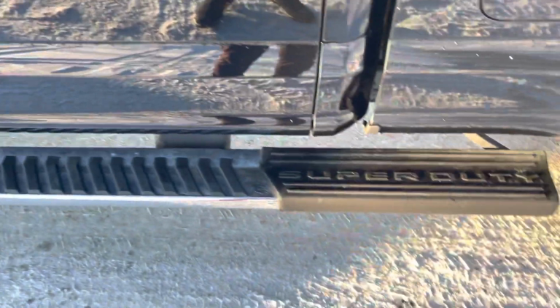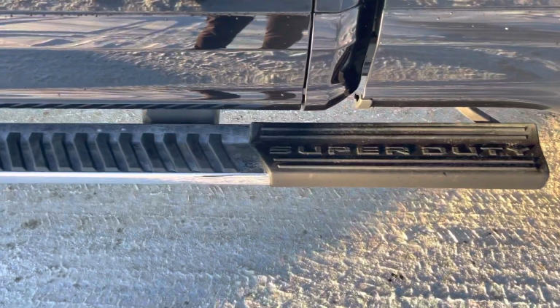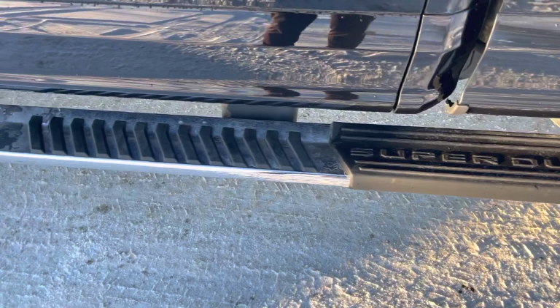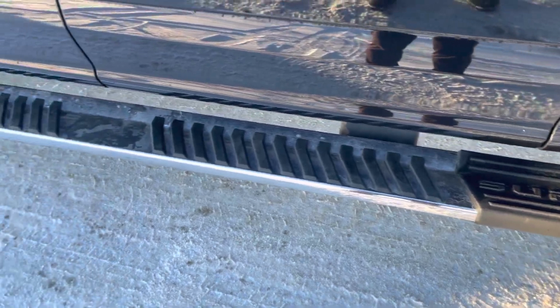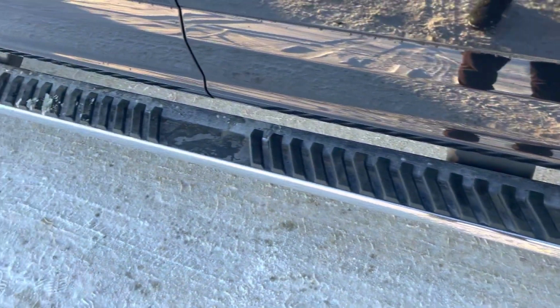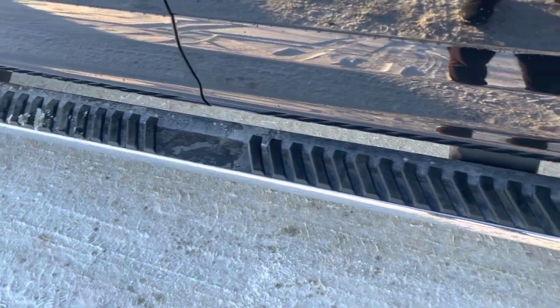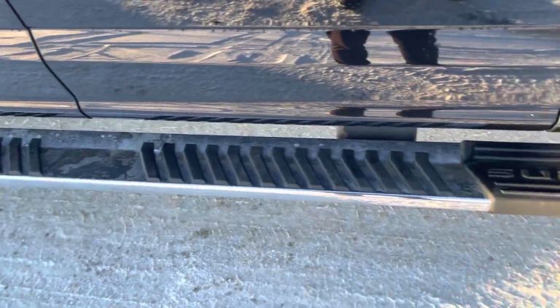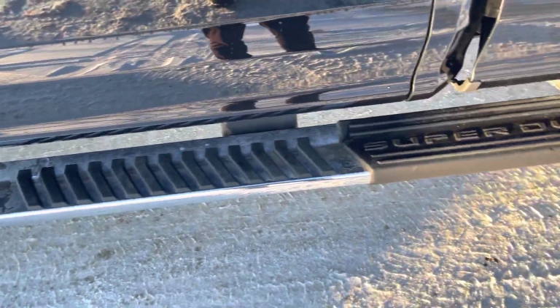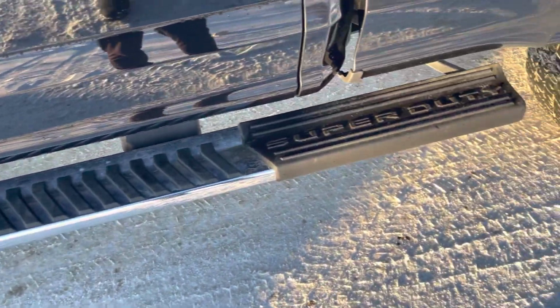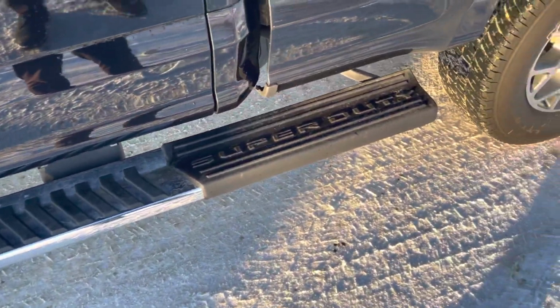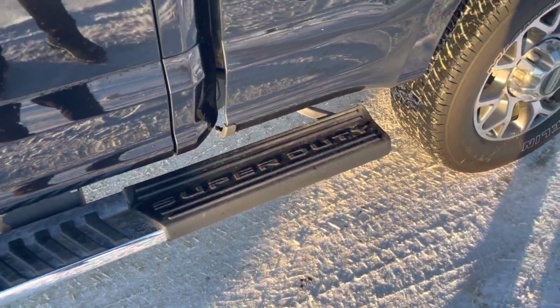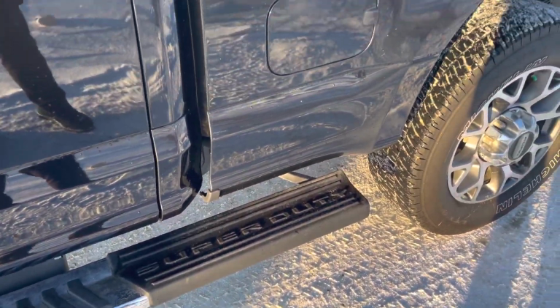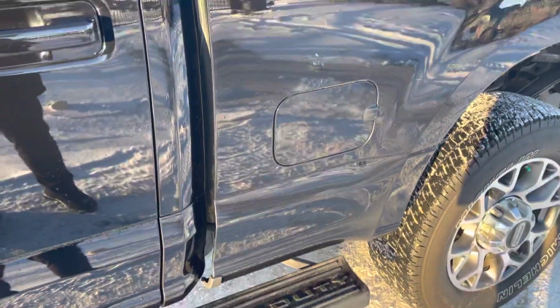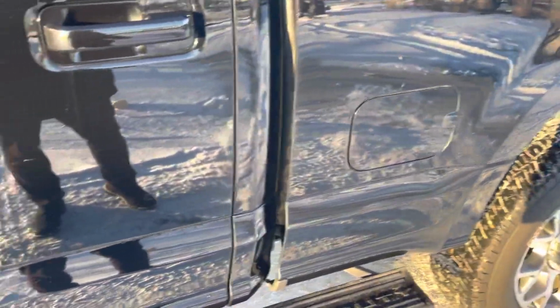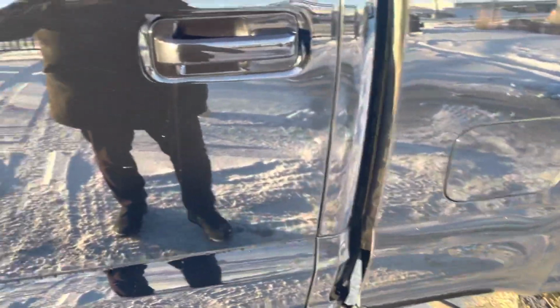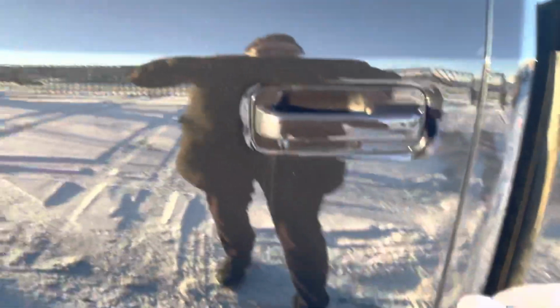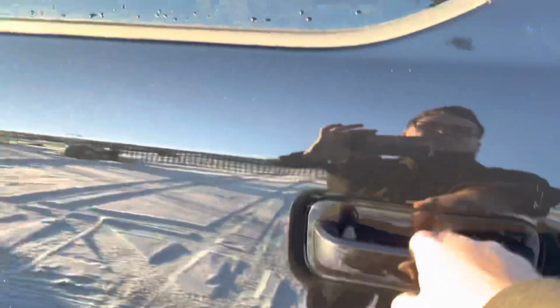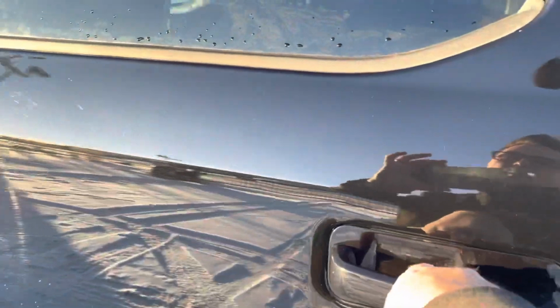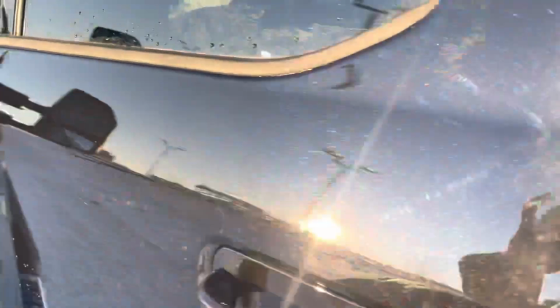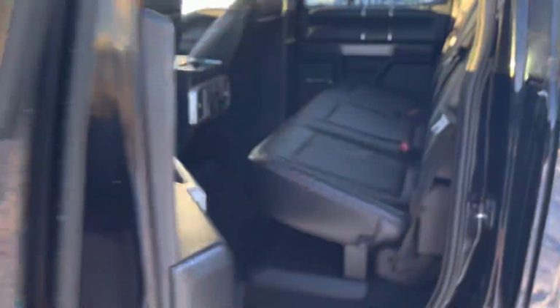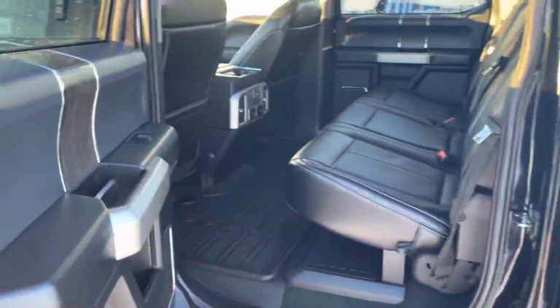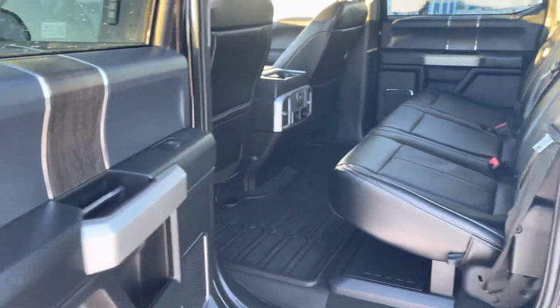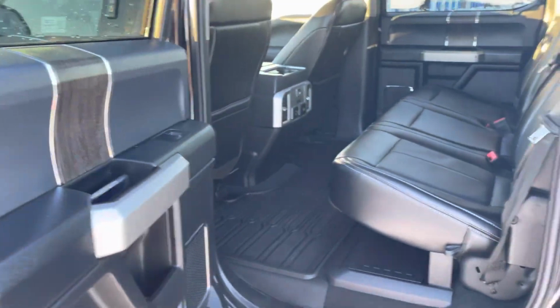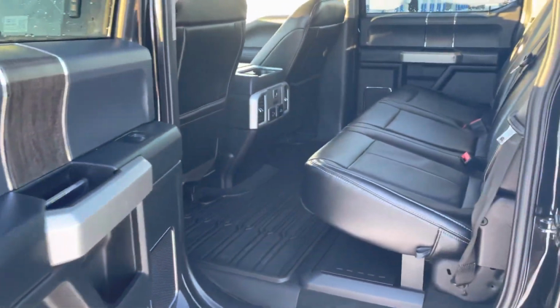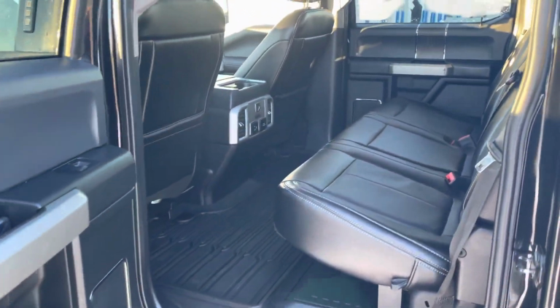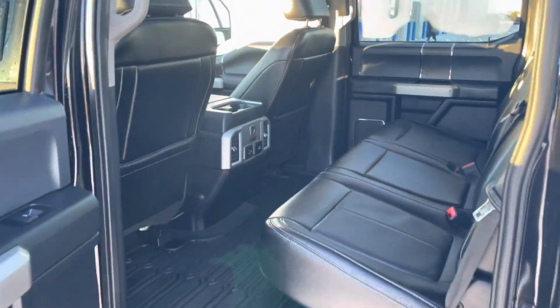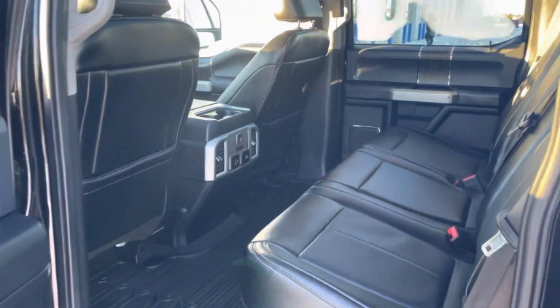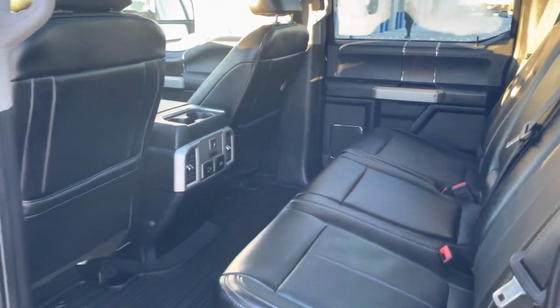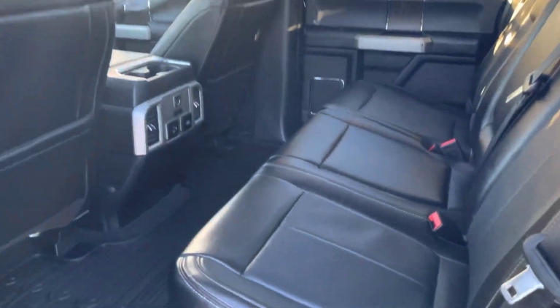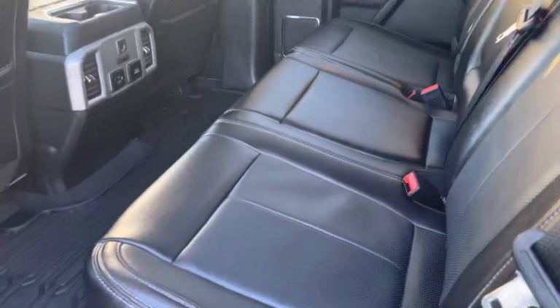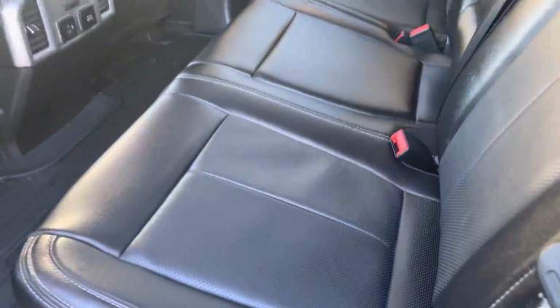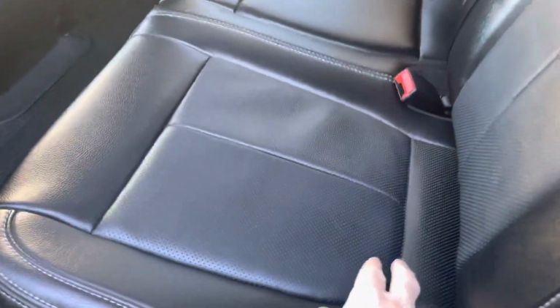The tinted windows off the back look great. Look down and you'll see these awesome platform running boards — the extended ones — allowing you to get into the box easily.